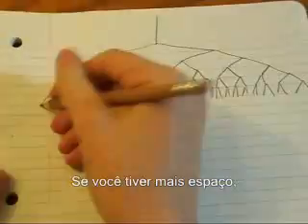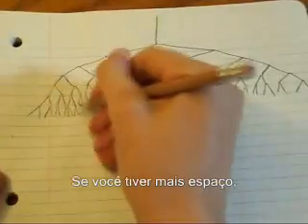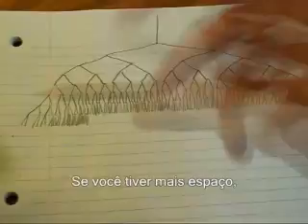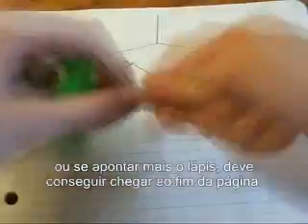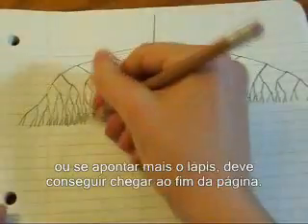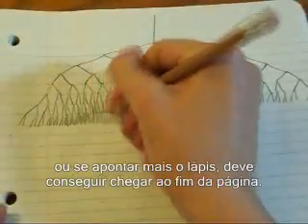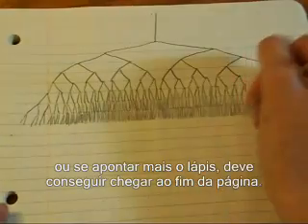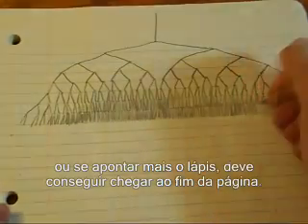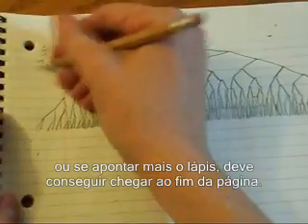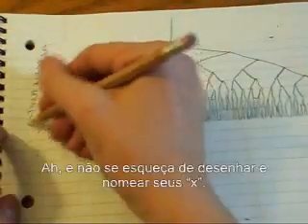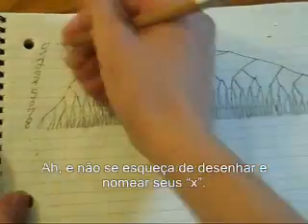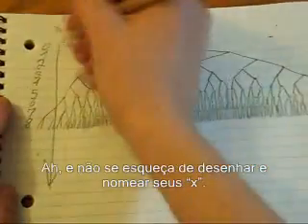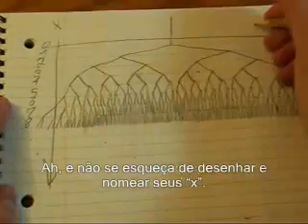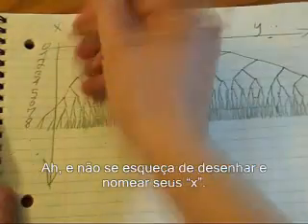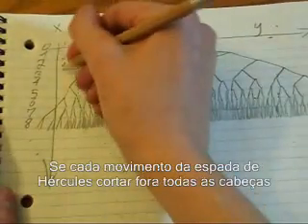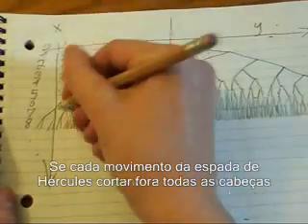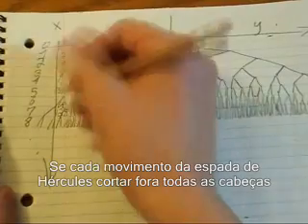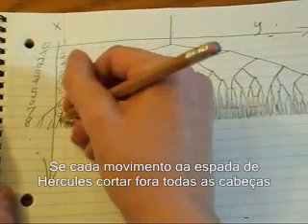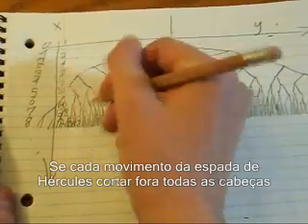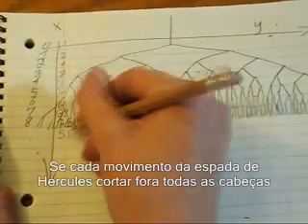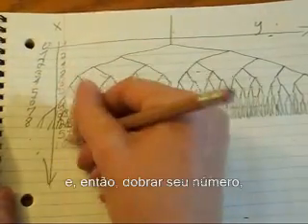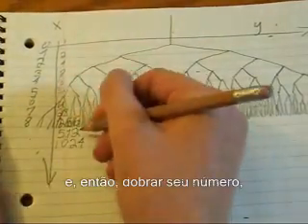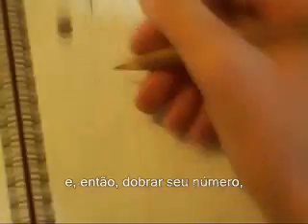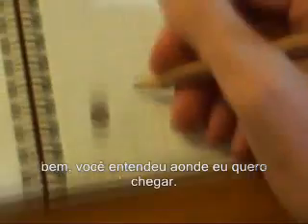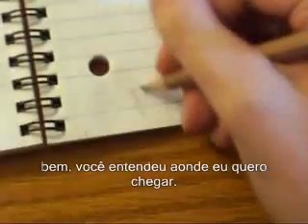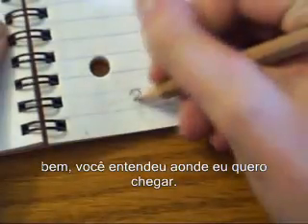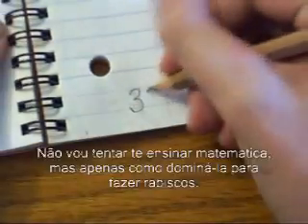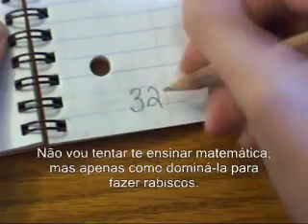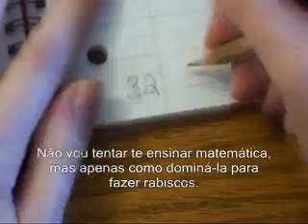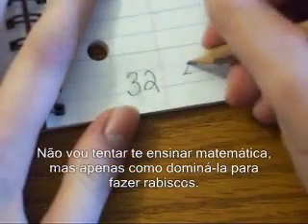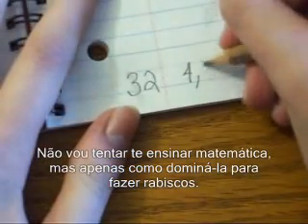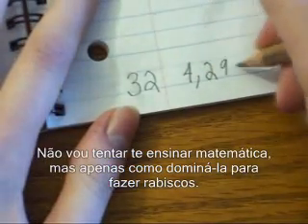Maybe if you have more room, or maybe if you sharpen your pencil more, you can get to the bottom of the page. Oh, and don't forget to draw and label your axes. If each broad swing of Hercules' sword chops off all the heads, thus doubling your number, you can see where I'm going. I'm not going to try and teach you math, just how to wield it for doodling purposes.